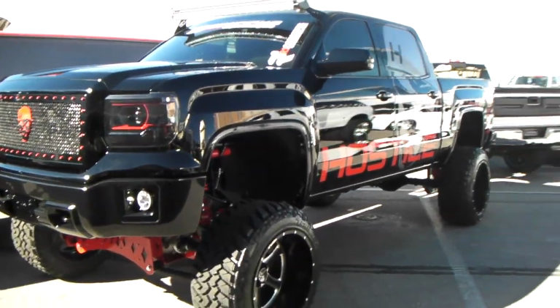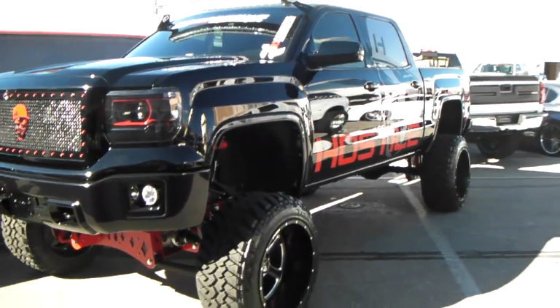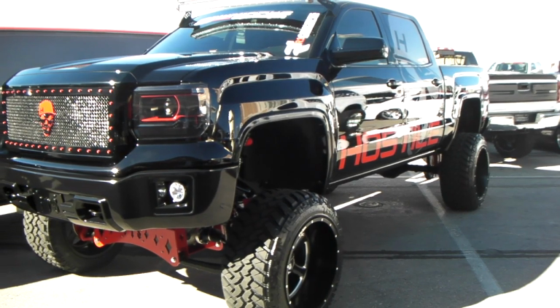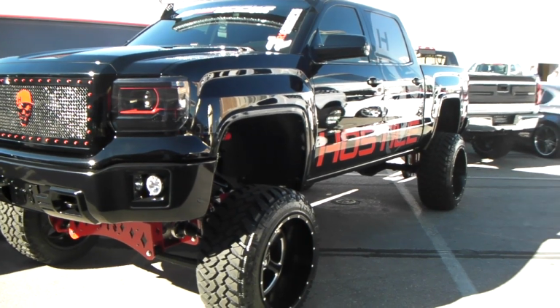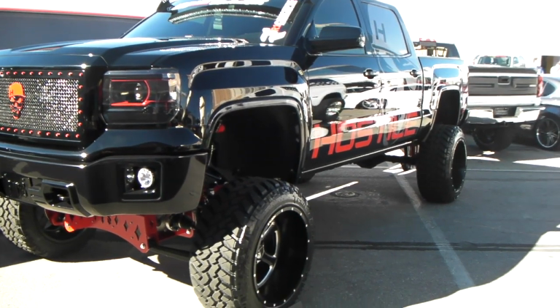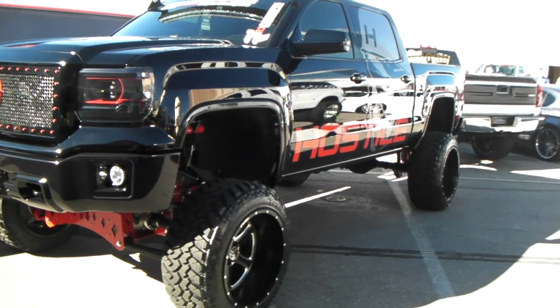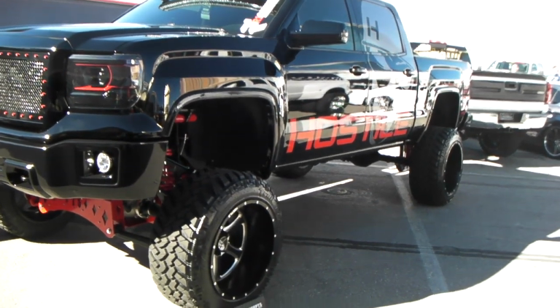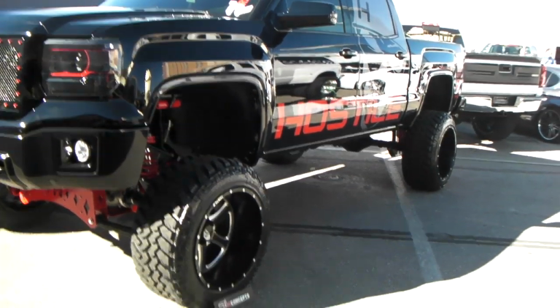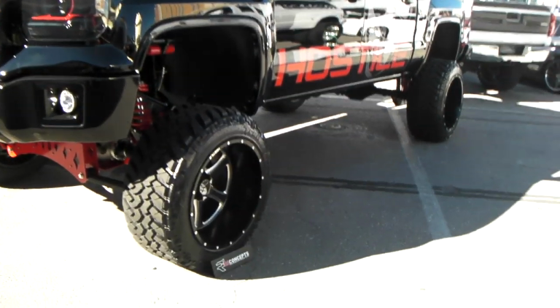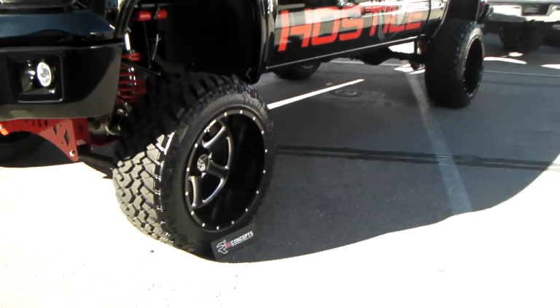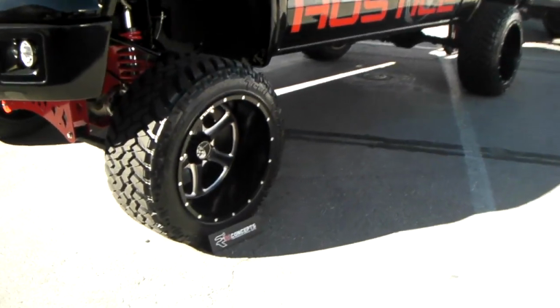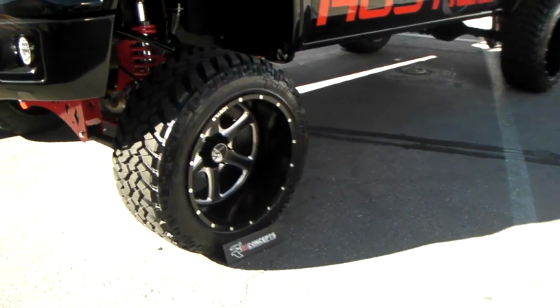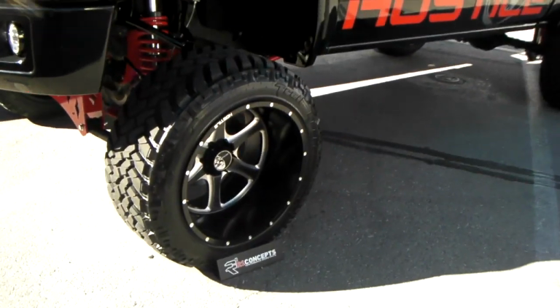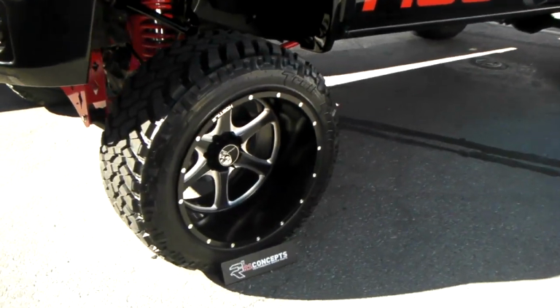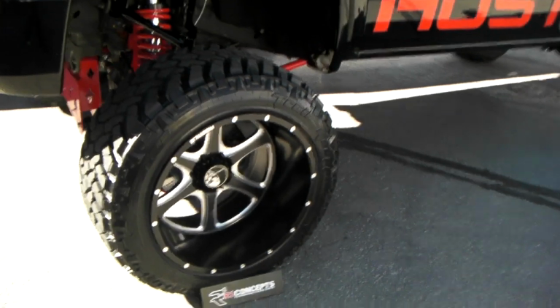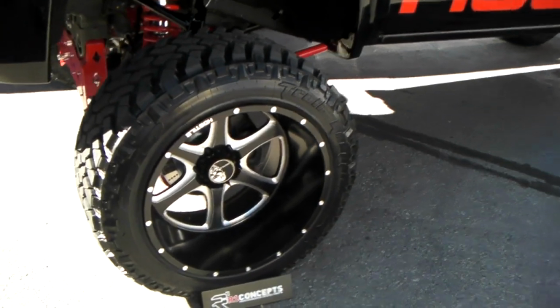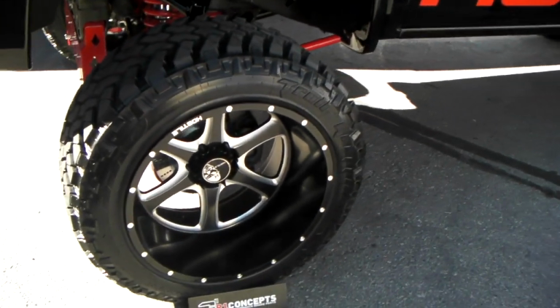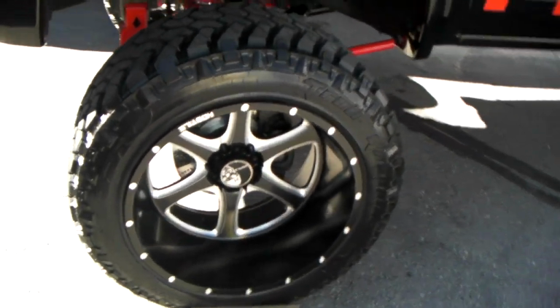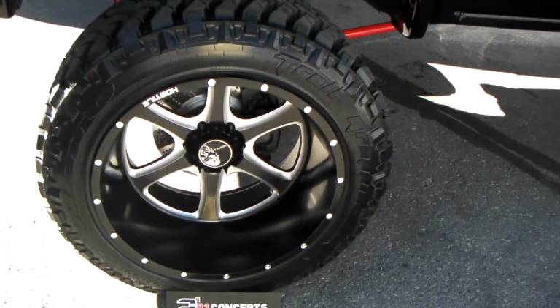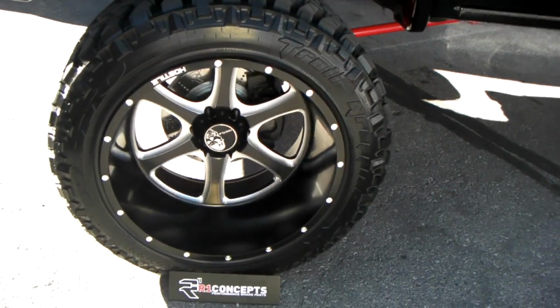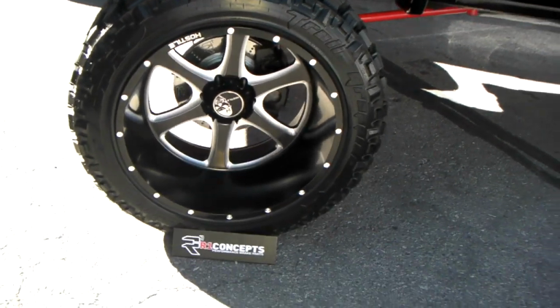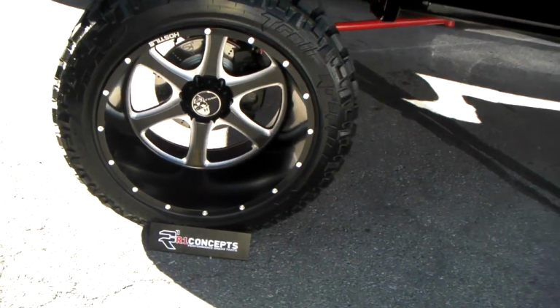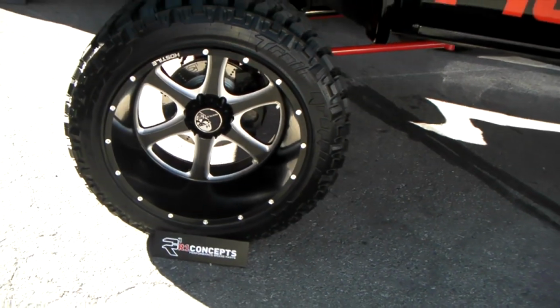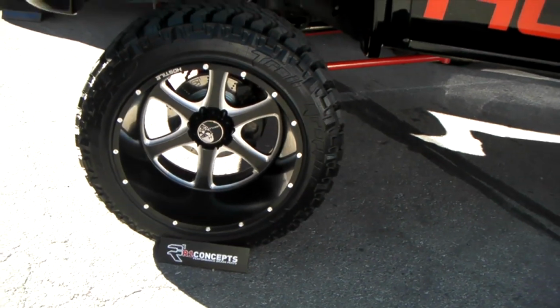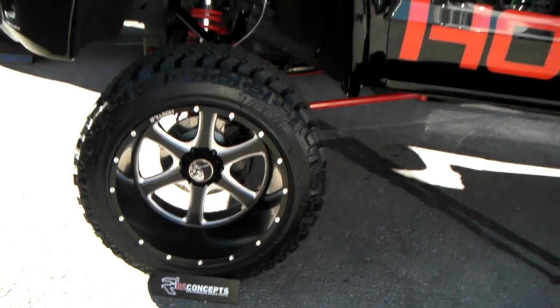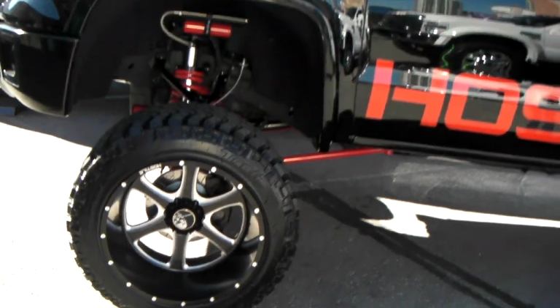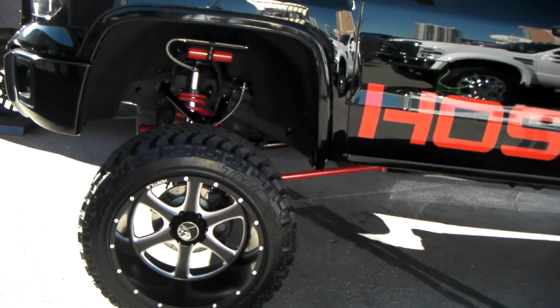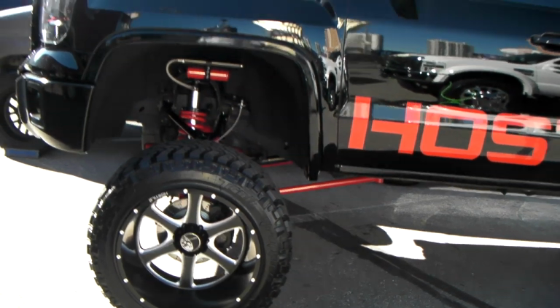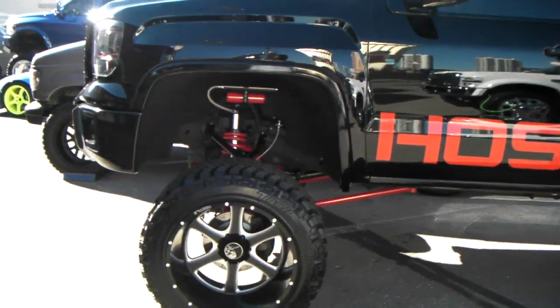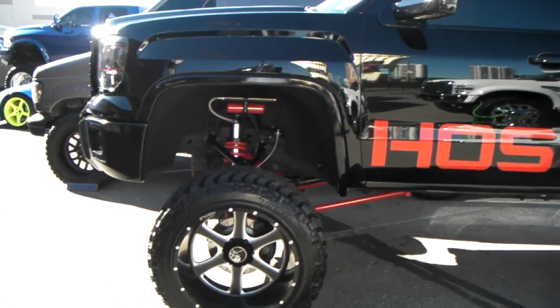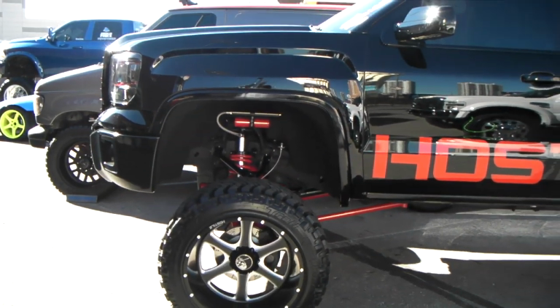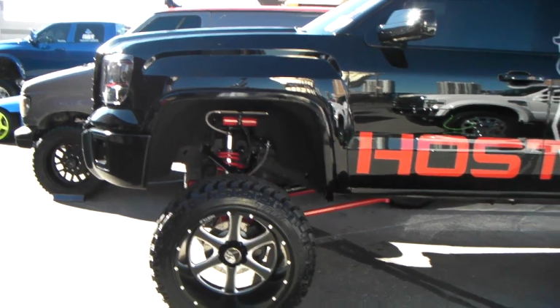Right here we're looking at this beautiful Chevy 2500. Got the hostile wheels on it, 22 by 14, lifting with the trail grapplers — 325/50/22. Beautiful vehicle, beautiful truck.